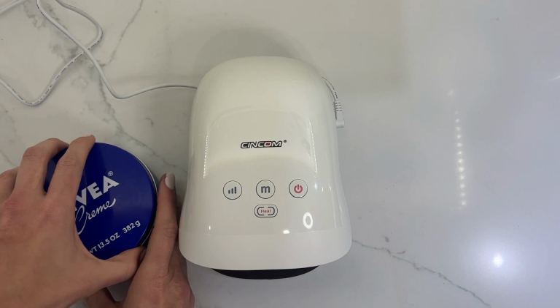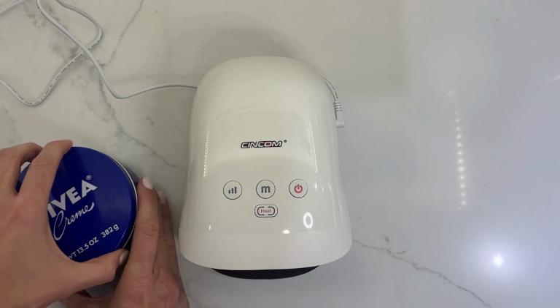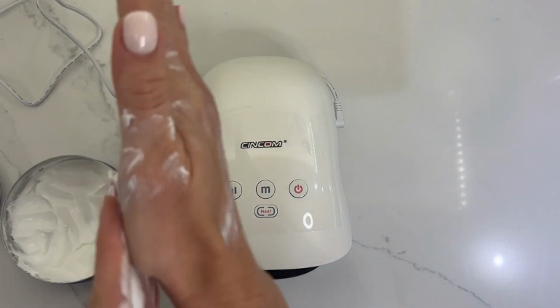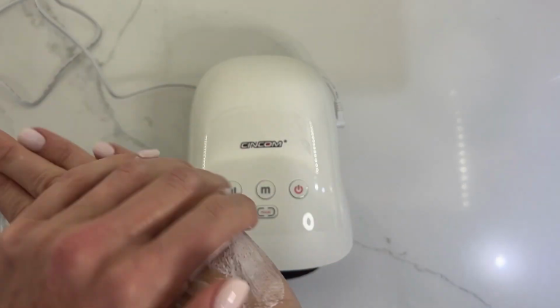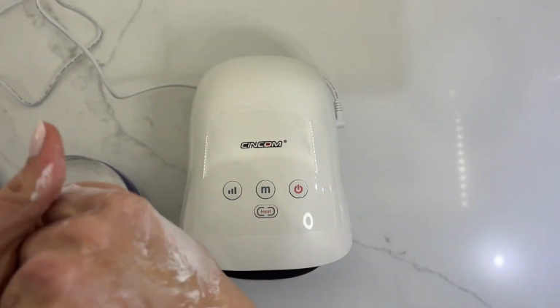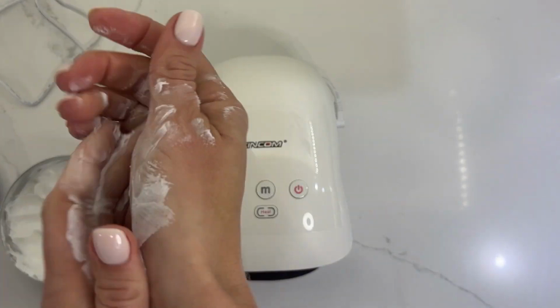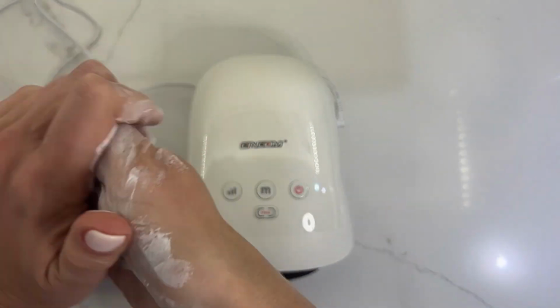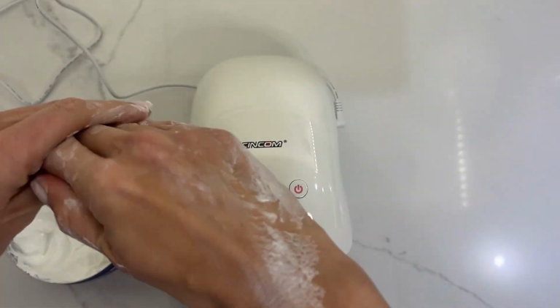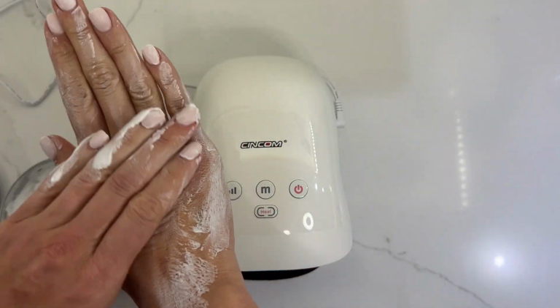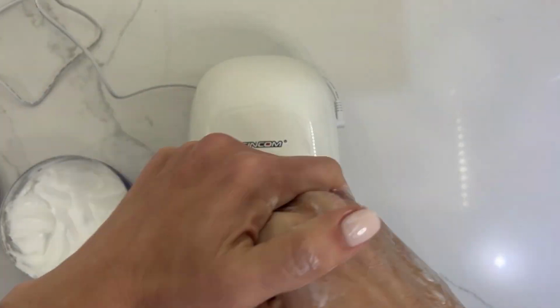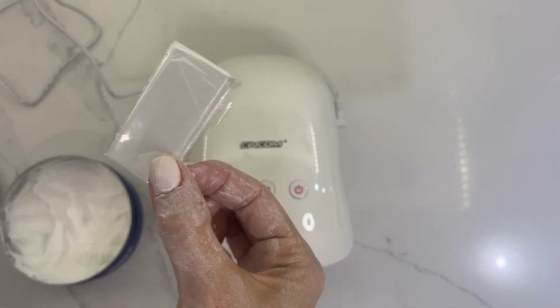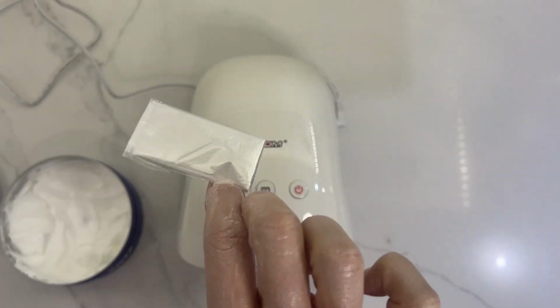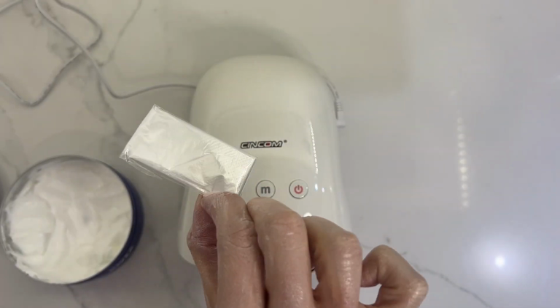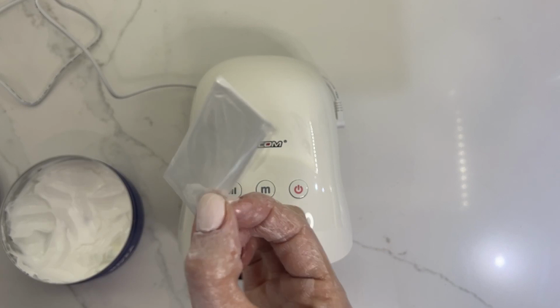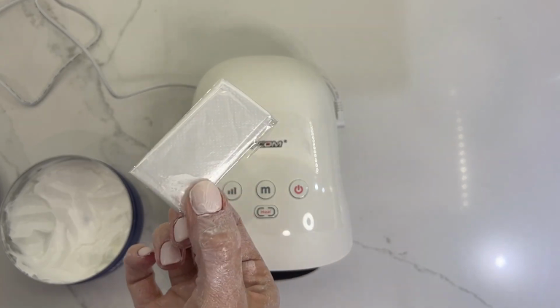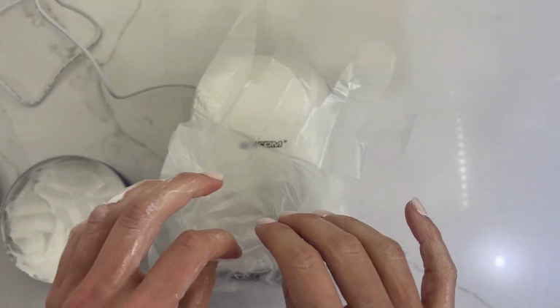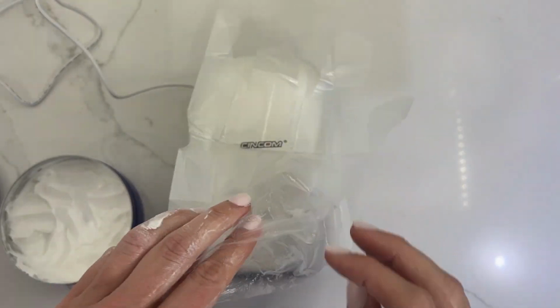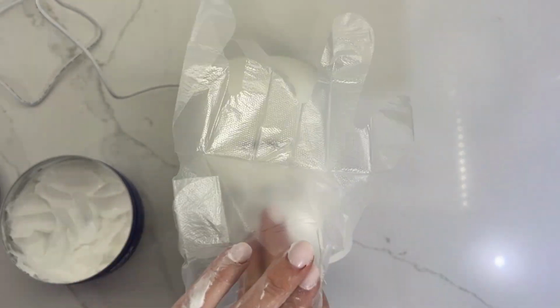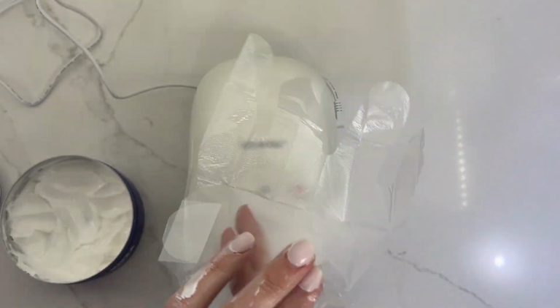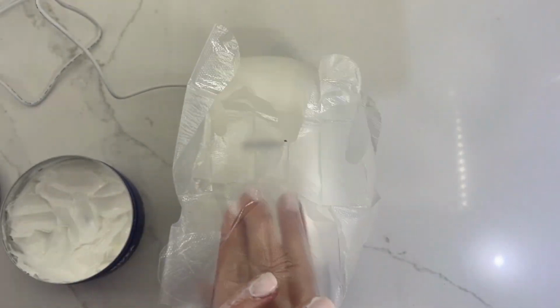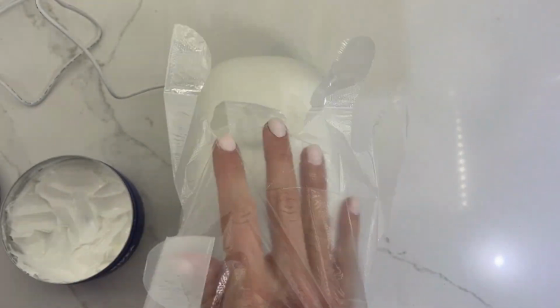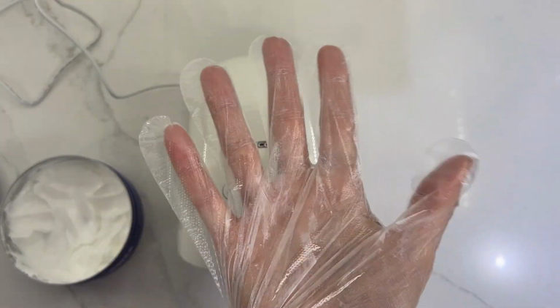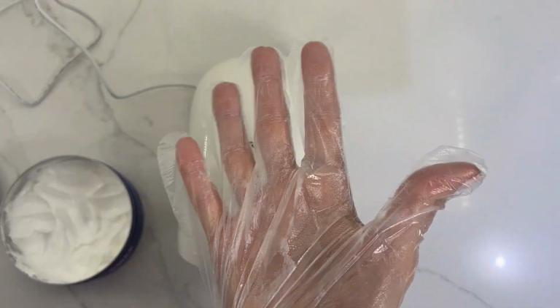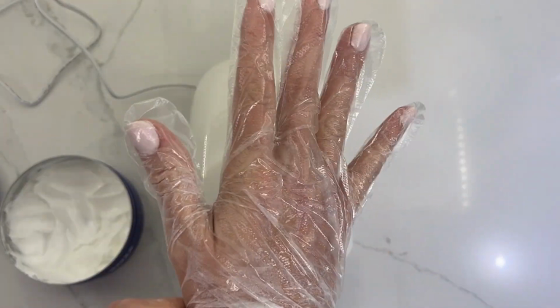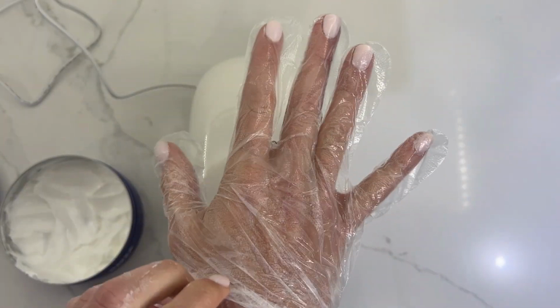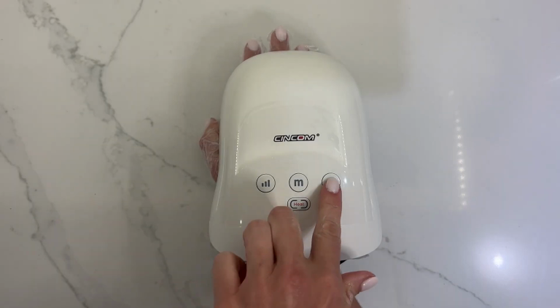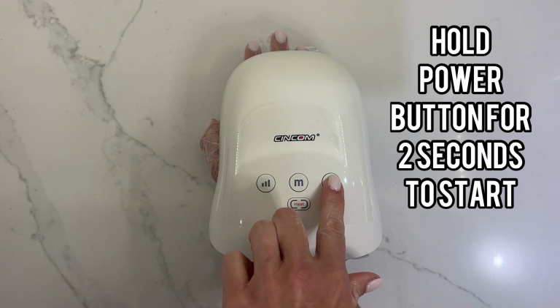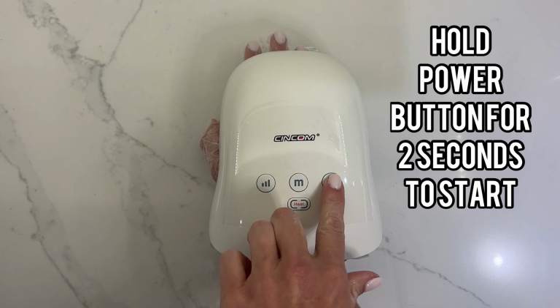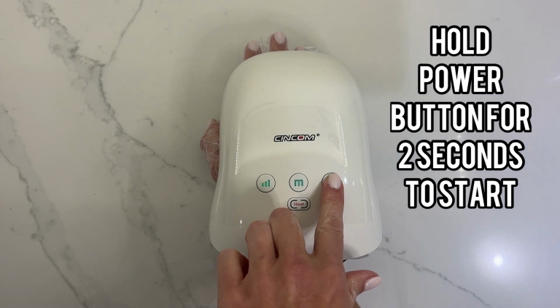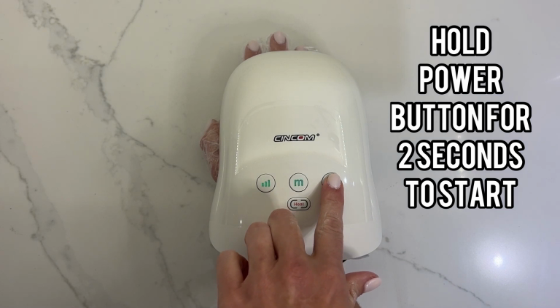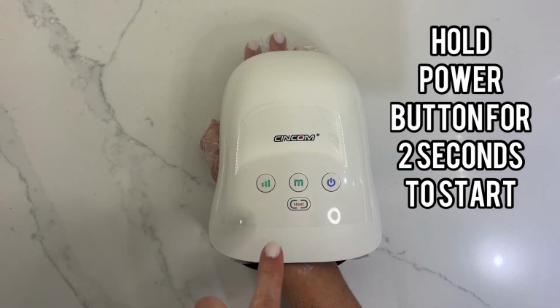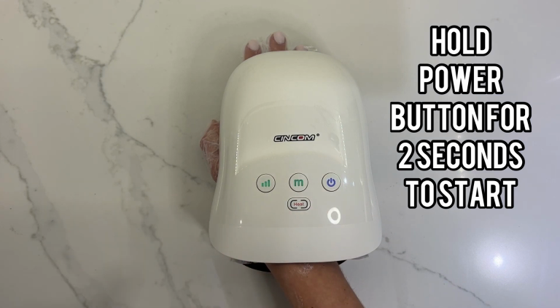I actually like to use it with some hand cream. I just lather up my hand really, really well, and then they provide a little plastic glove for you. You simply slip your hand inside, and then you can put it inside the massager so it doesn't get all icky.